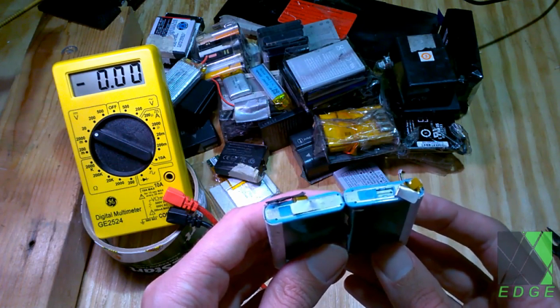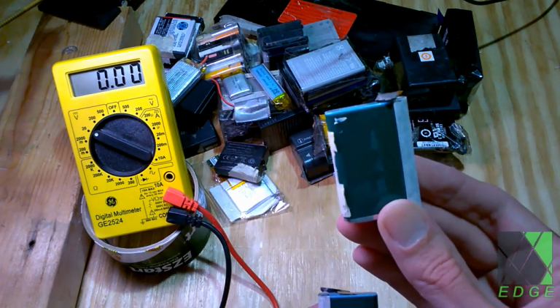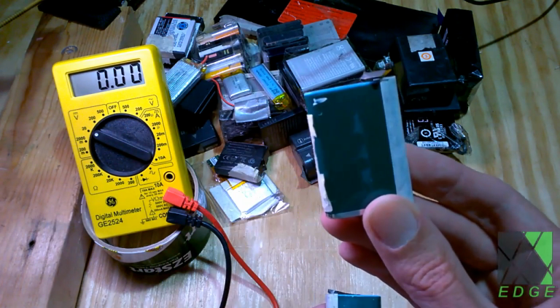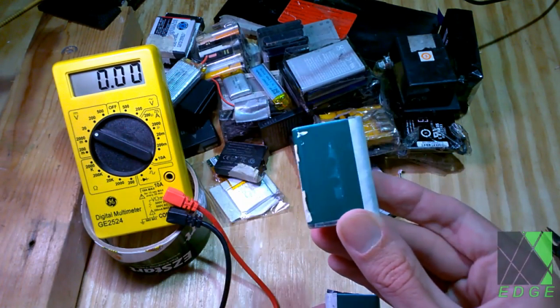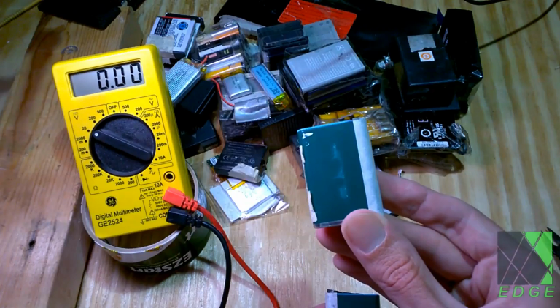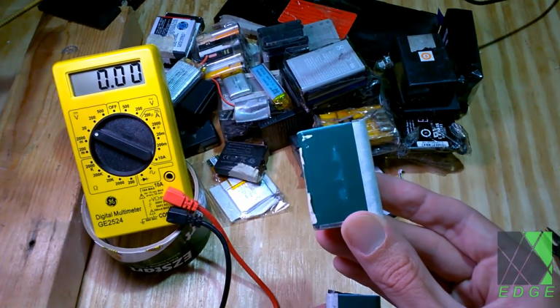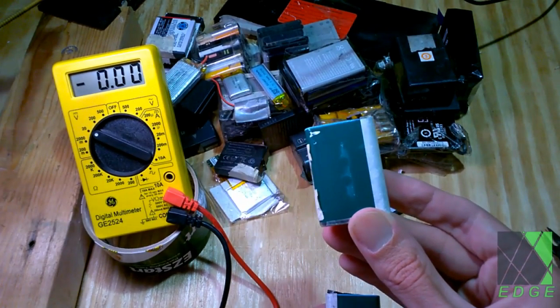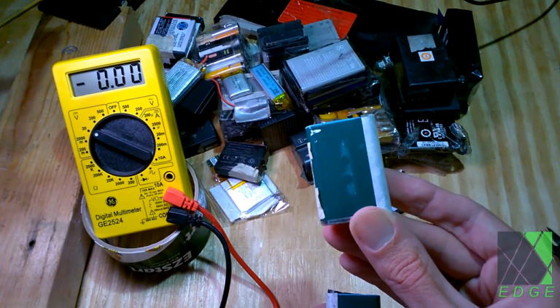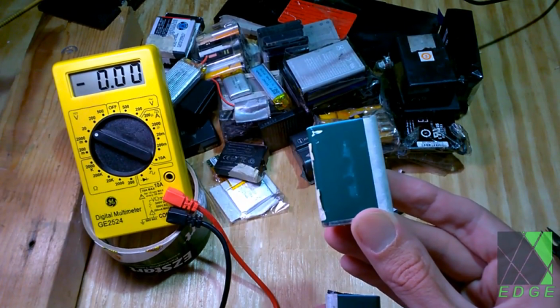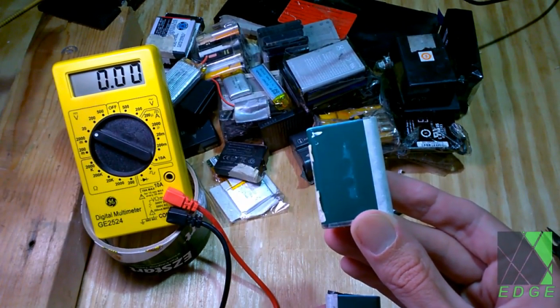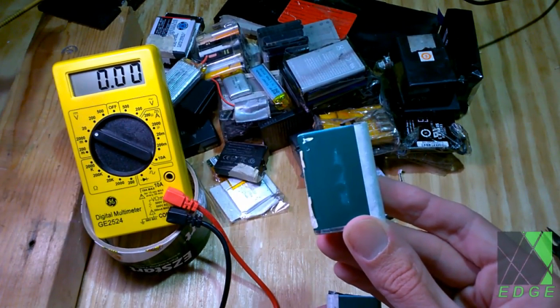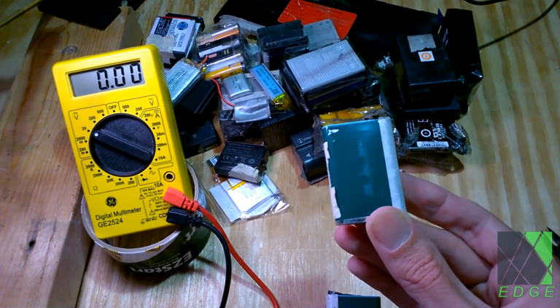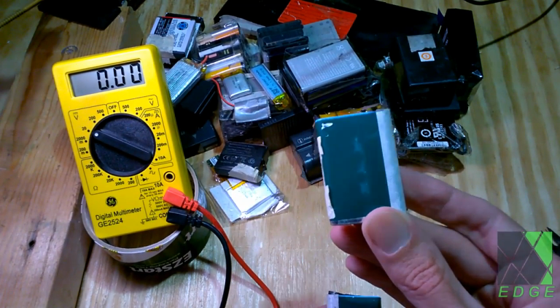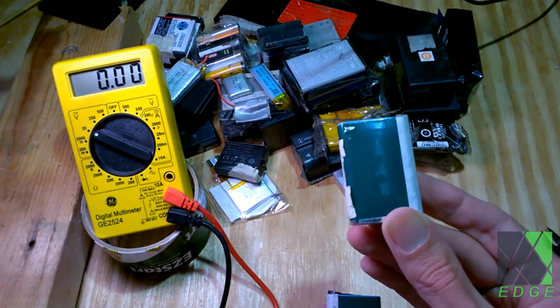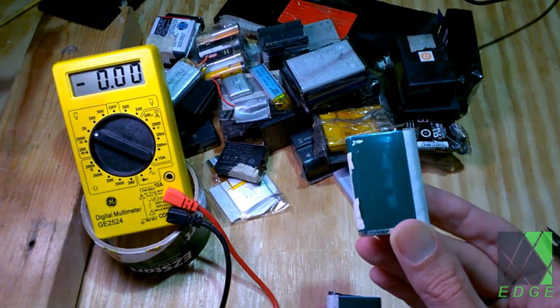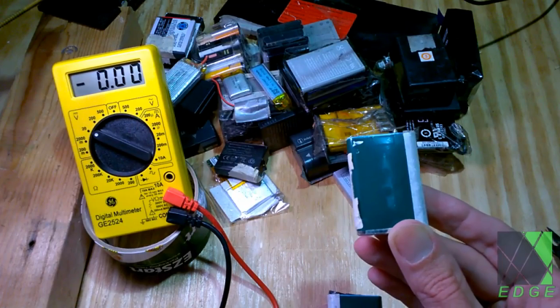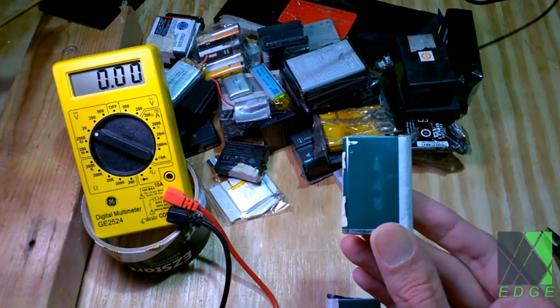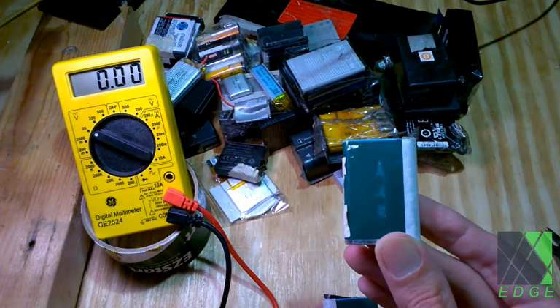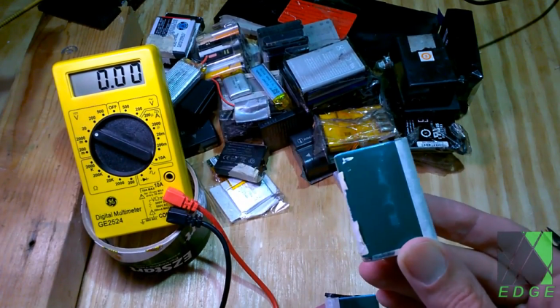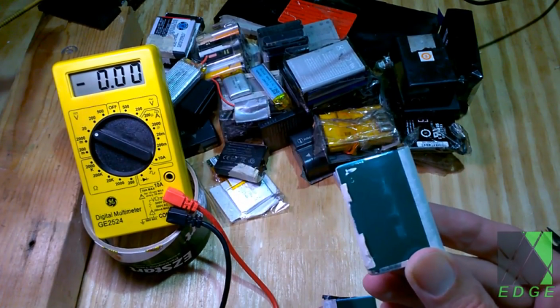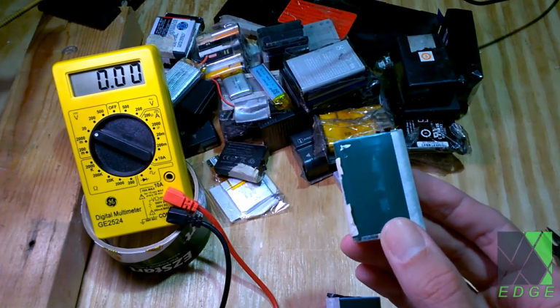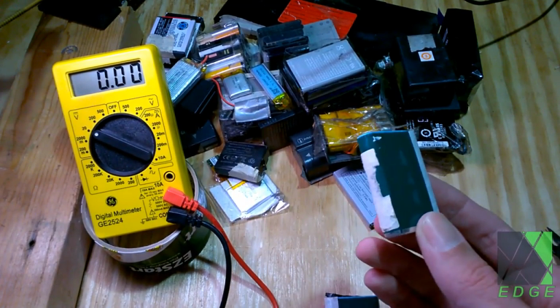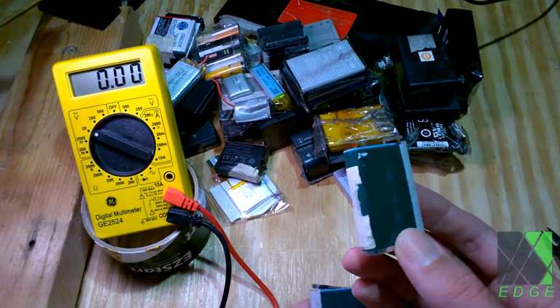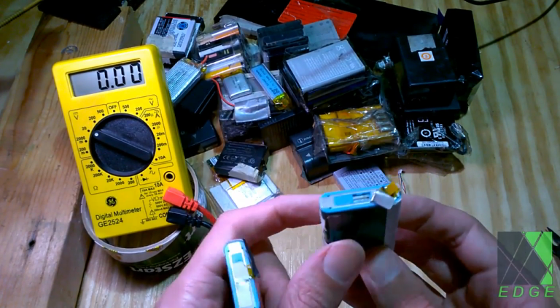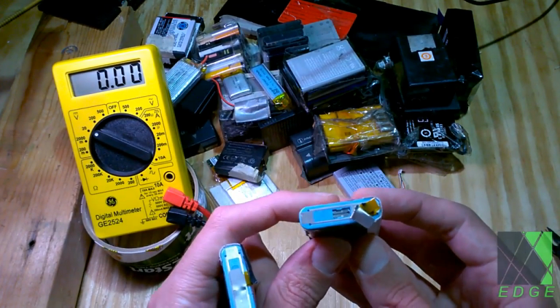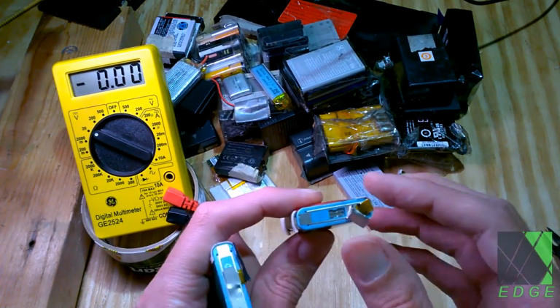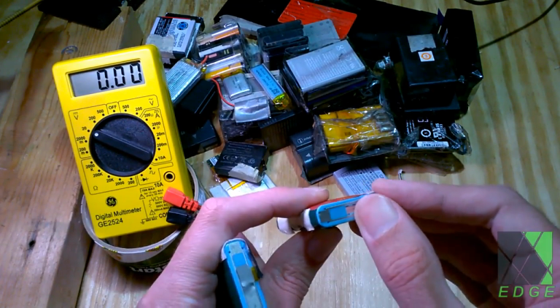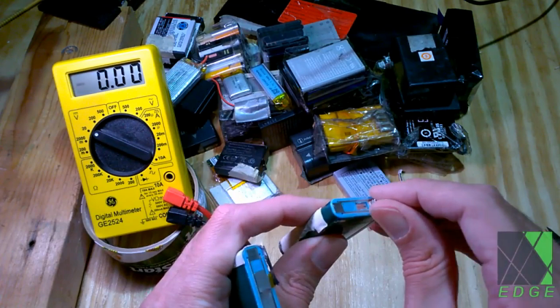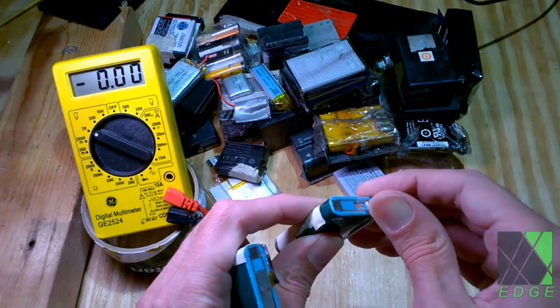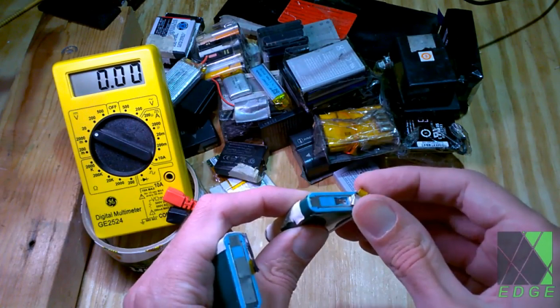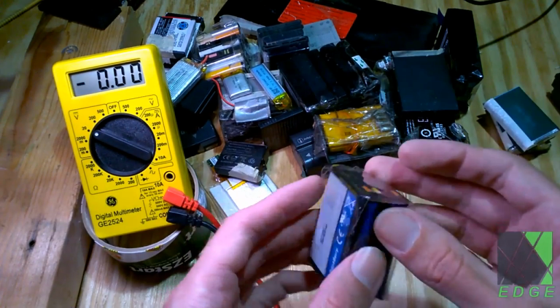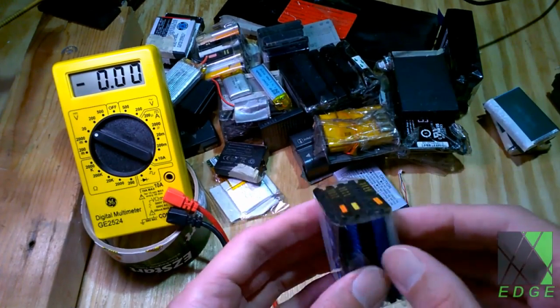After a week to even a month, come back and they should have held the majority of their charge. If you come back and a battery has gone from say 4.1 volts to like 2 volts, throw it in the trash — you'll never fix it, it's never going to be useful for anything. Recycle it, run it down to zero volts, and recycle it.